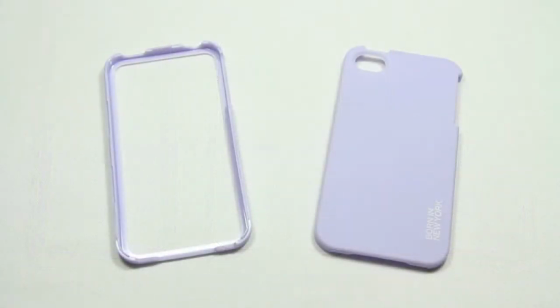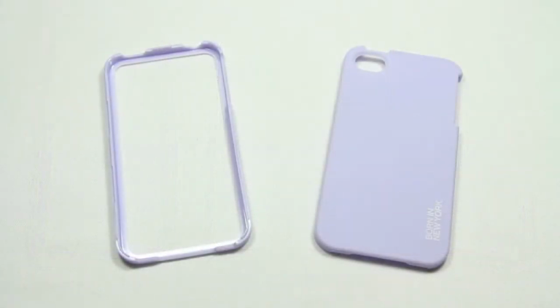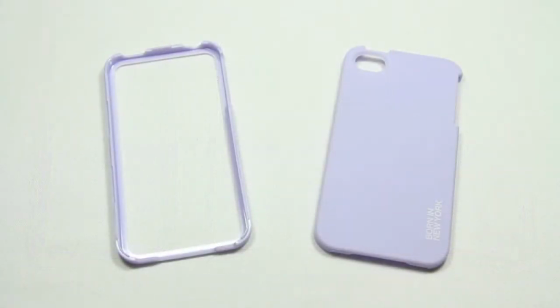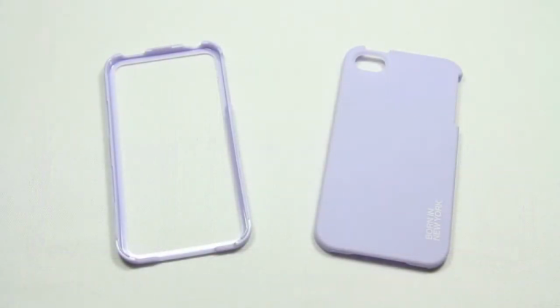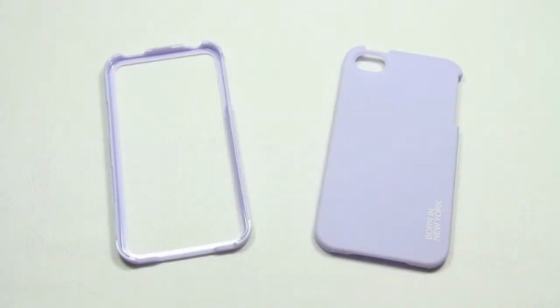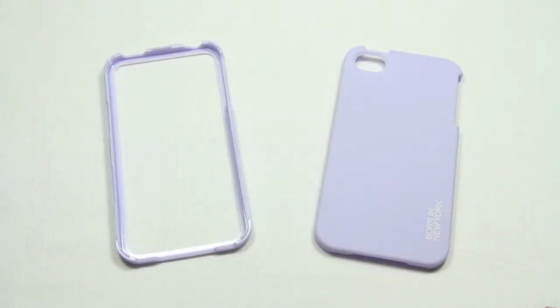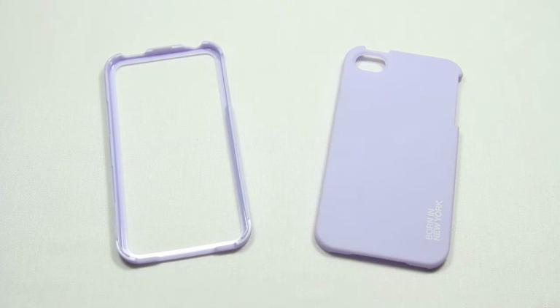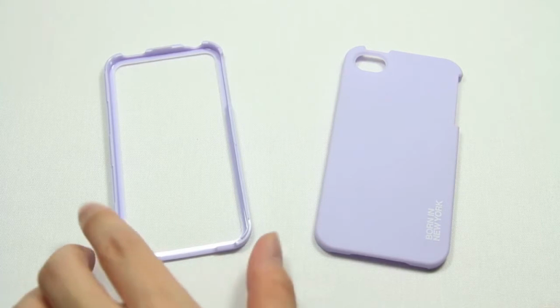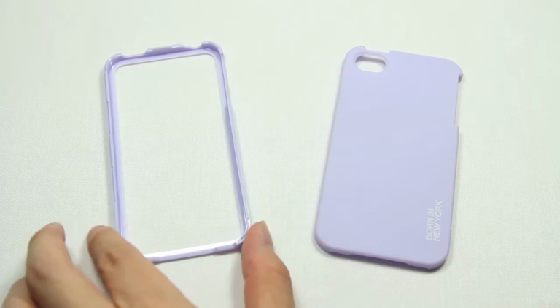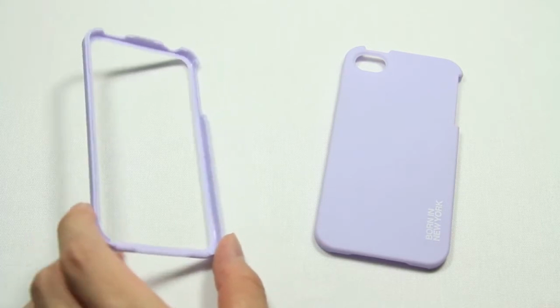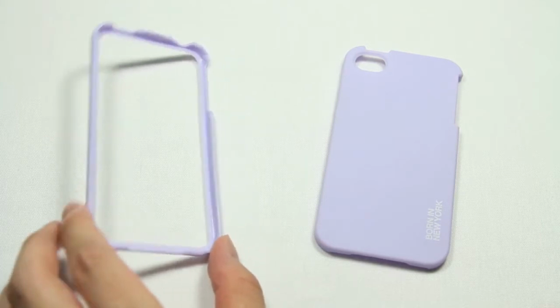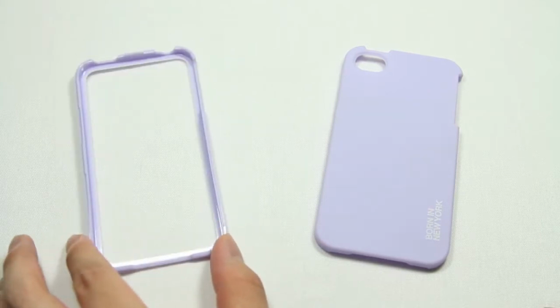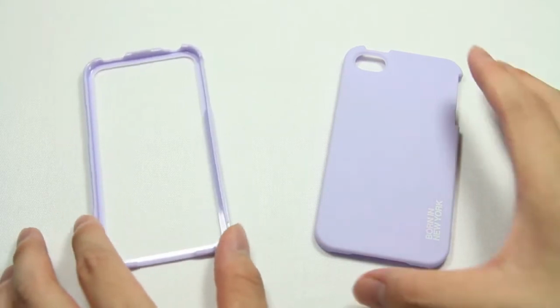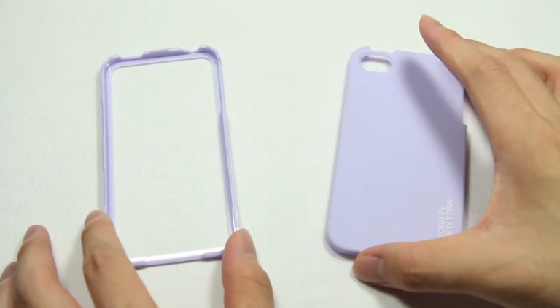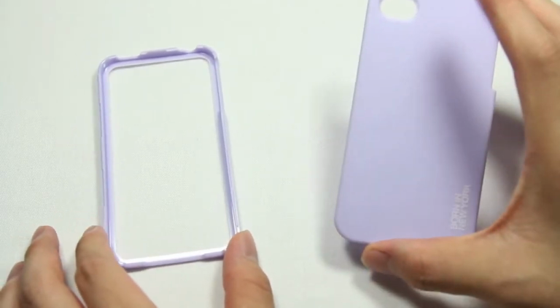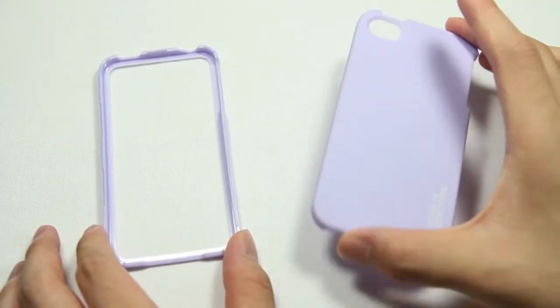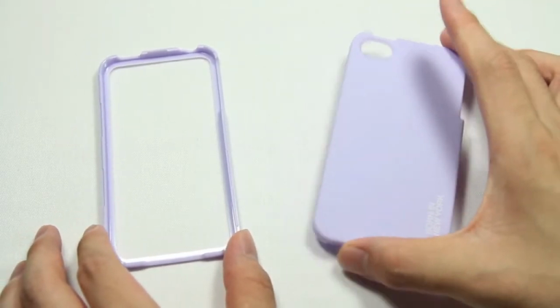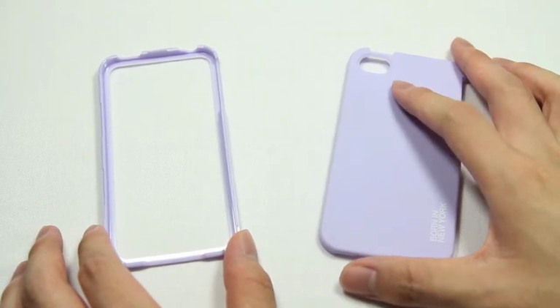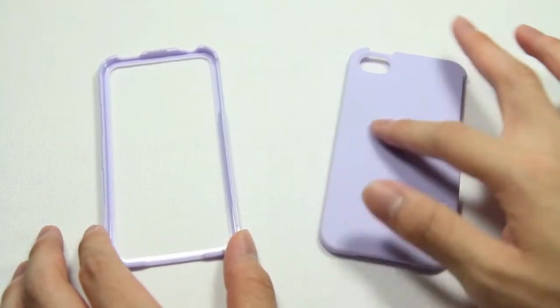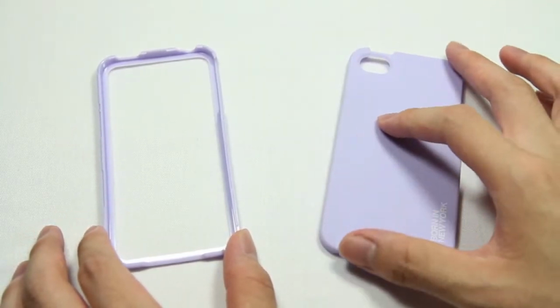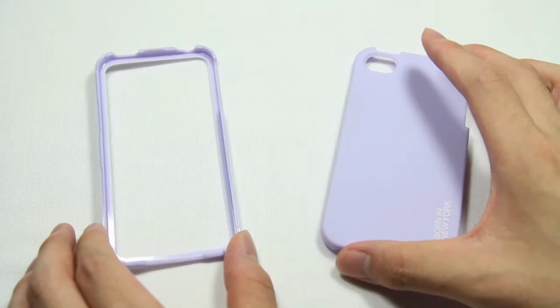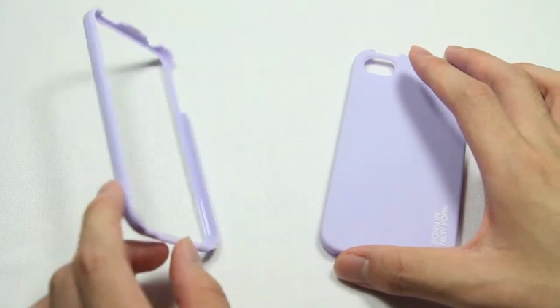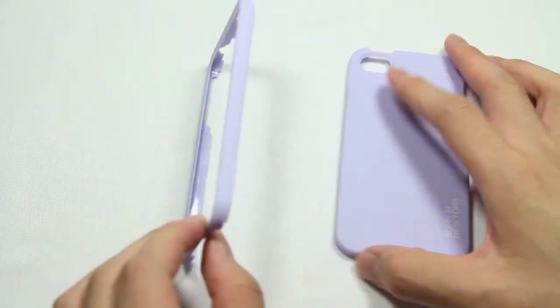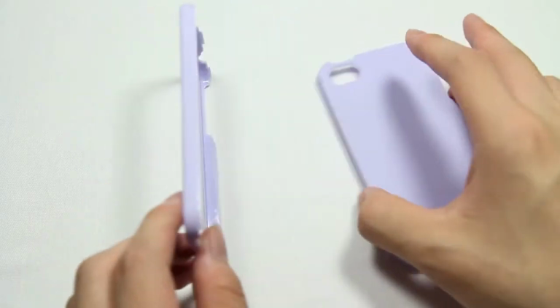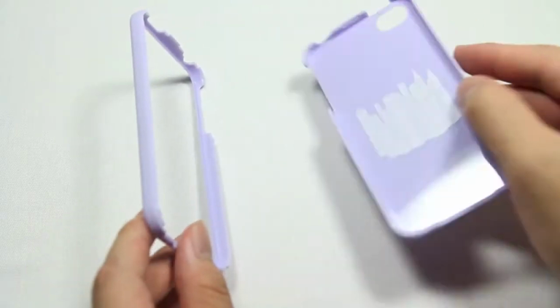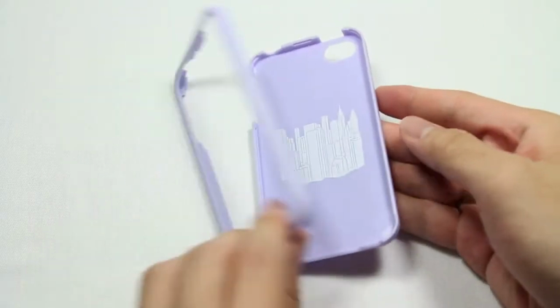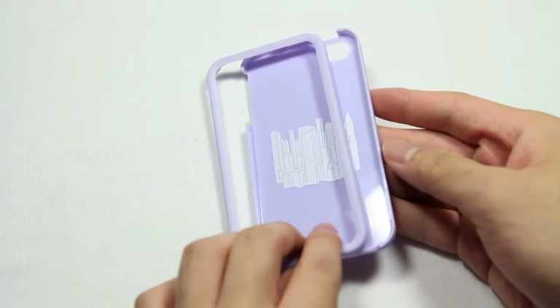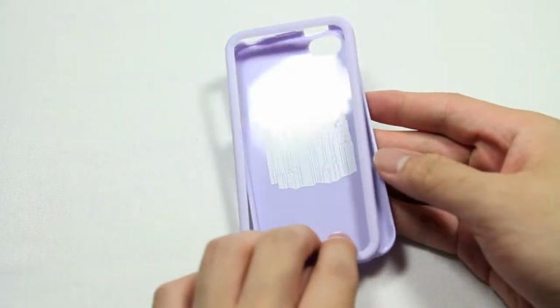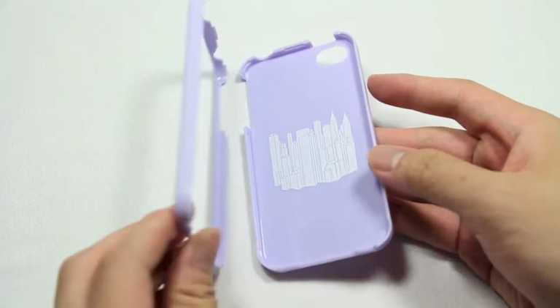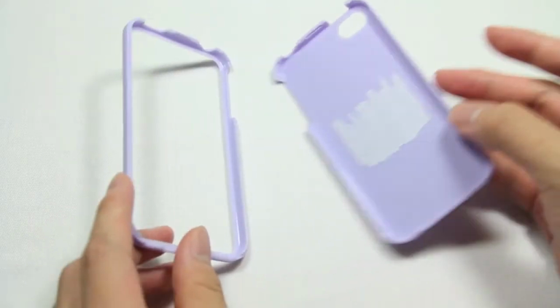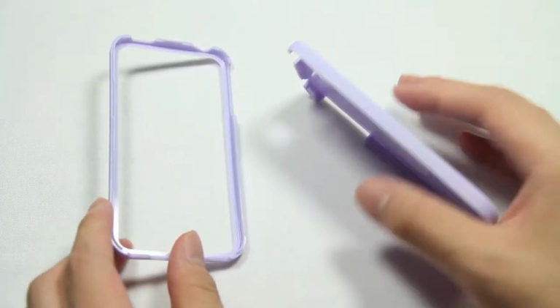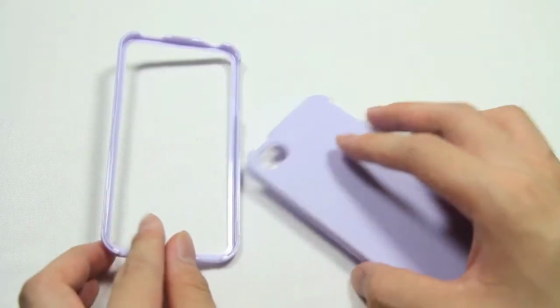So when you look at the case, you will notice that it comes in two different parts. You have the front end here, and you also have the back side here. This part obviously goes on the back of your iPhone, and this part kind of sandwiches your iPhone on top to secure it all in place.